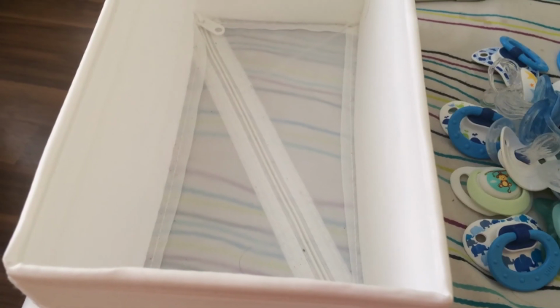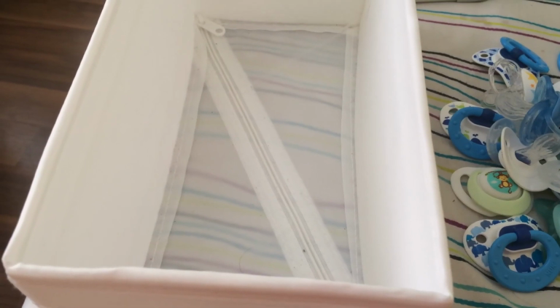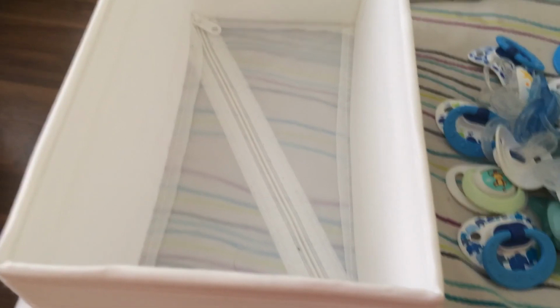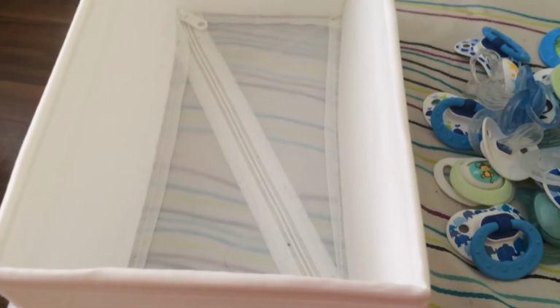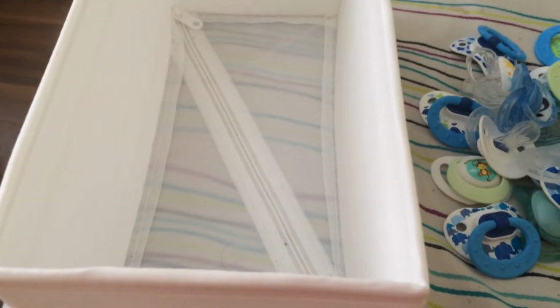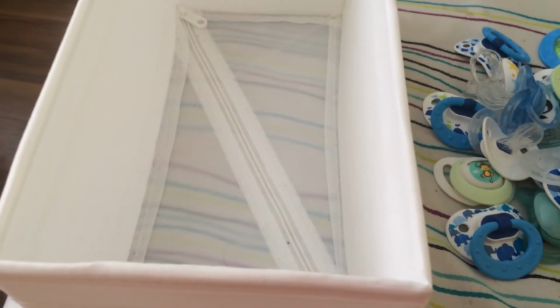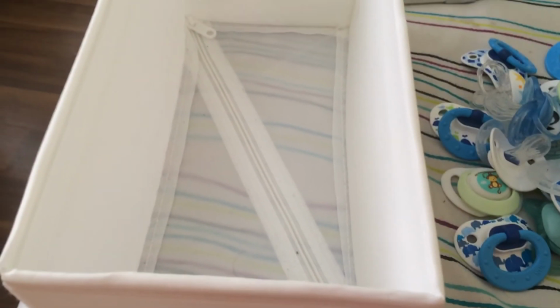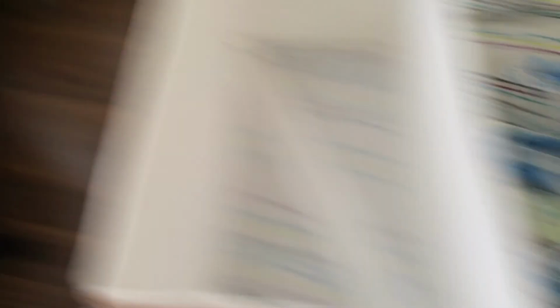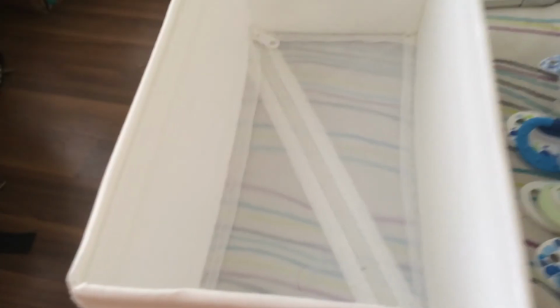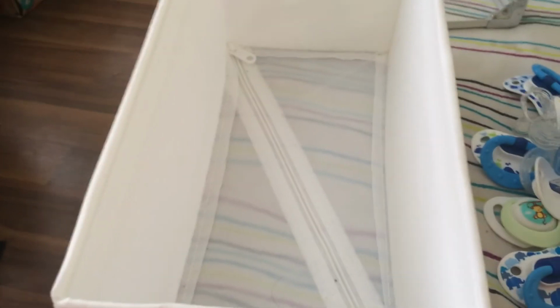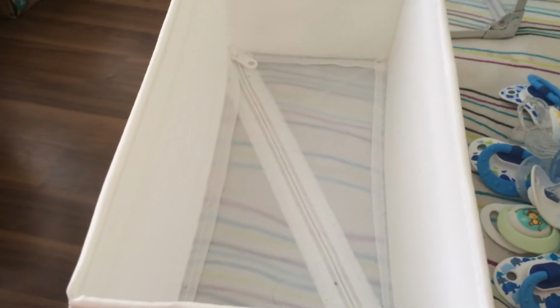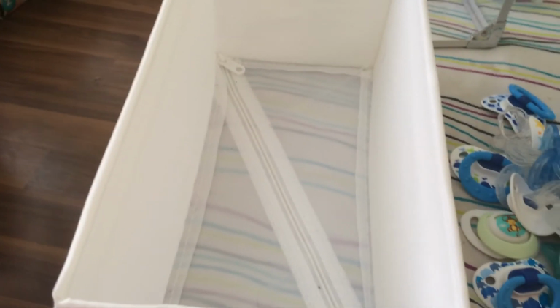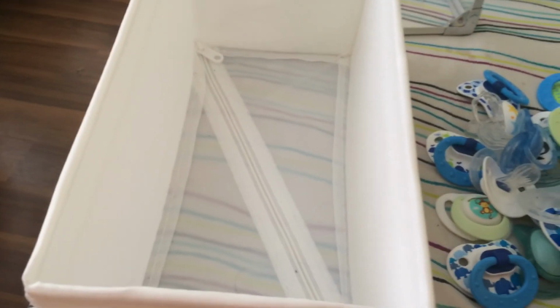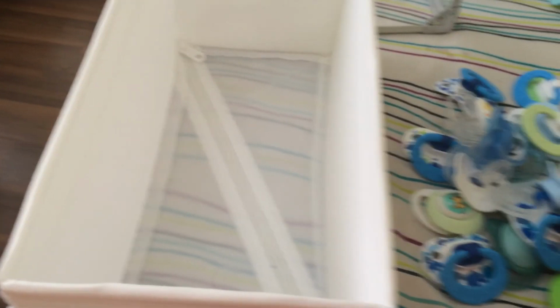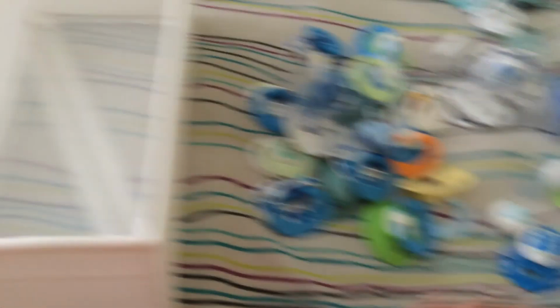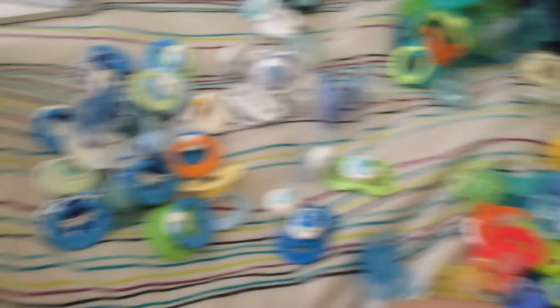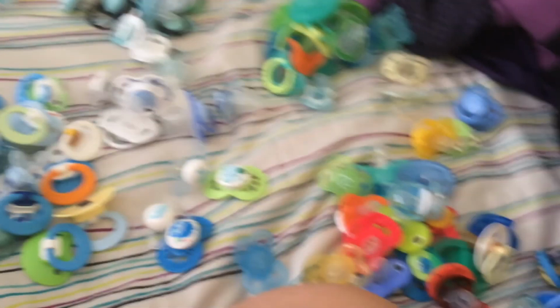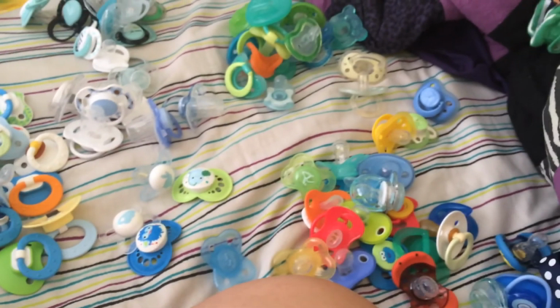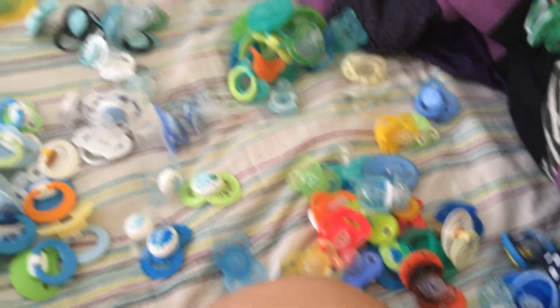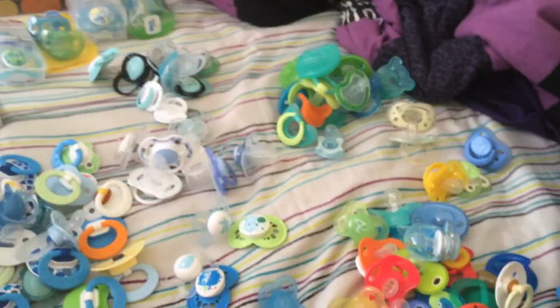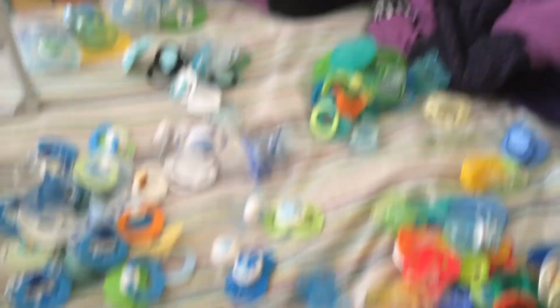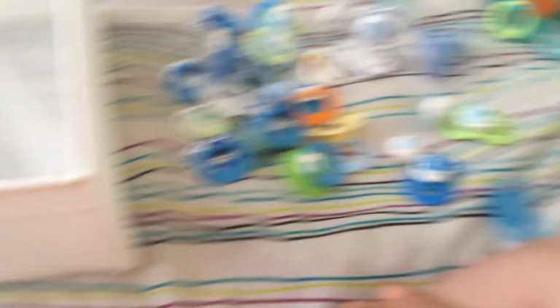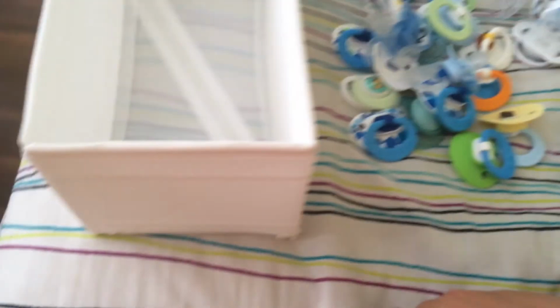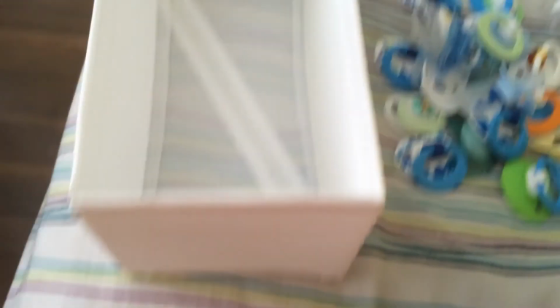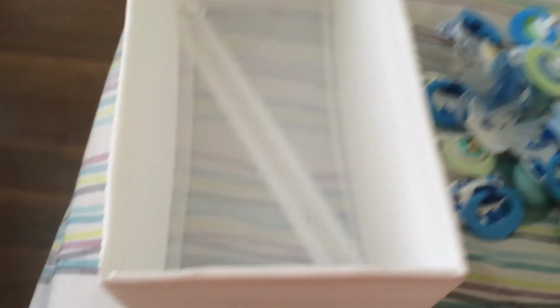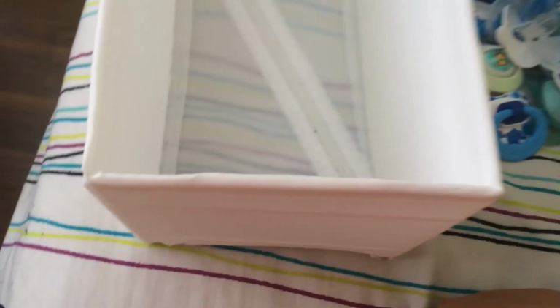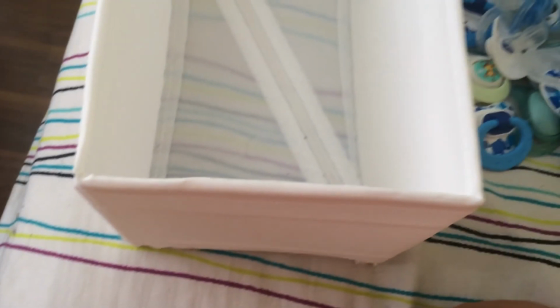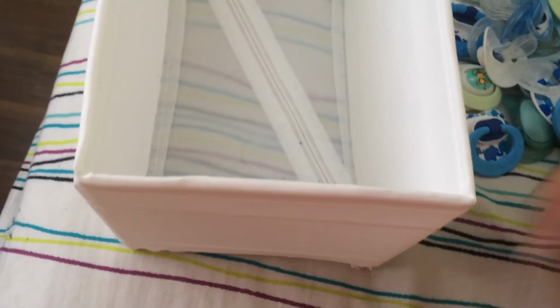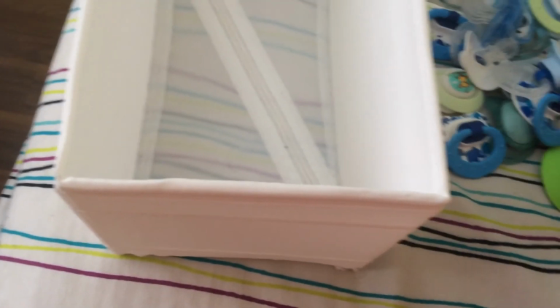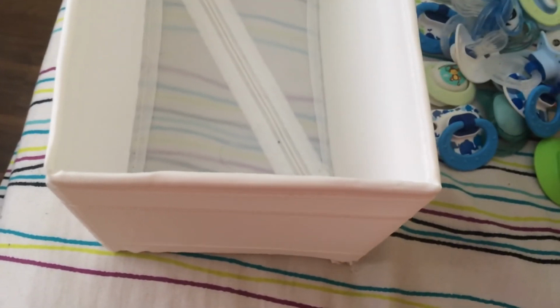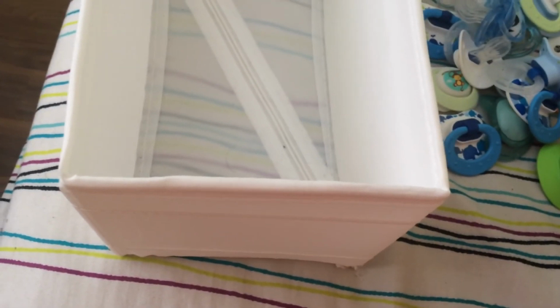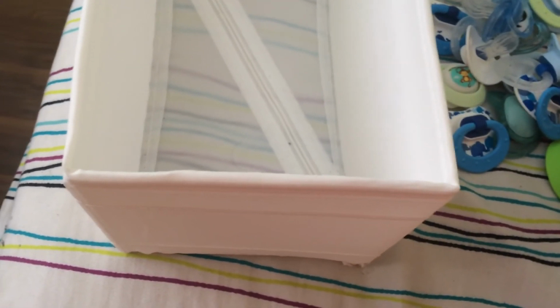Hi guys, I'm here with my entire Pass 5 collection, which as you can see, I have a lot. I'm going to take you through them one by one.